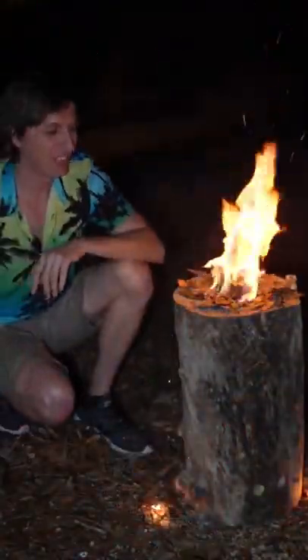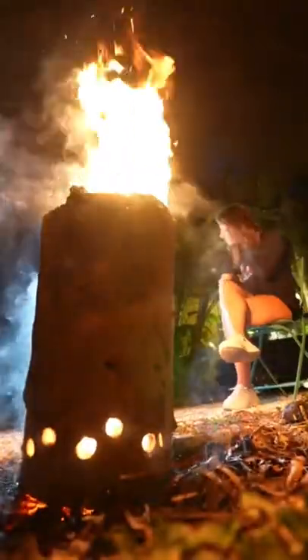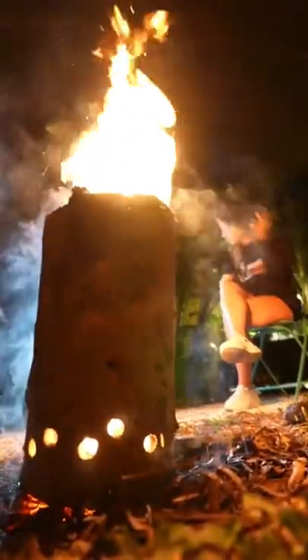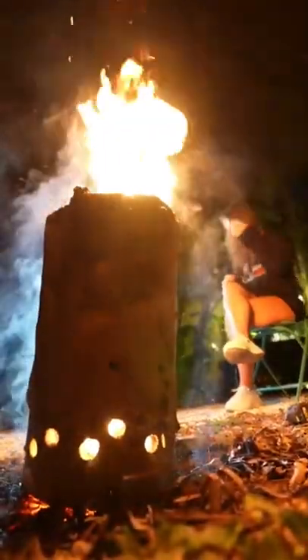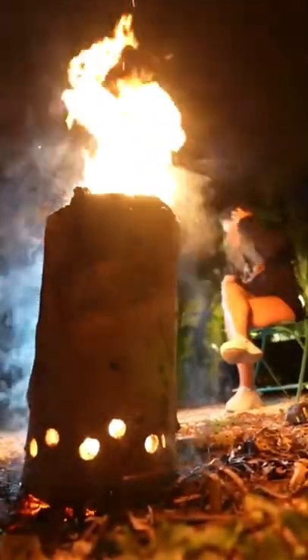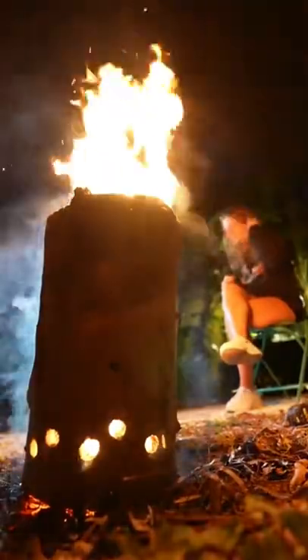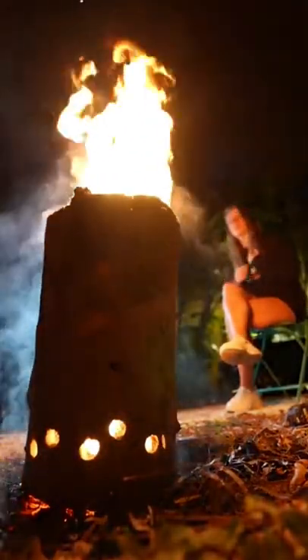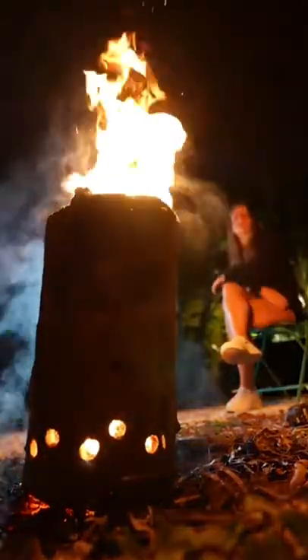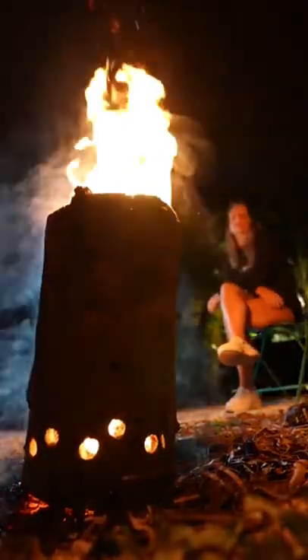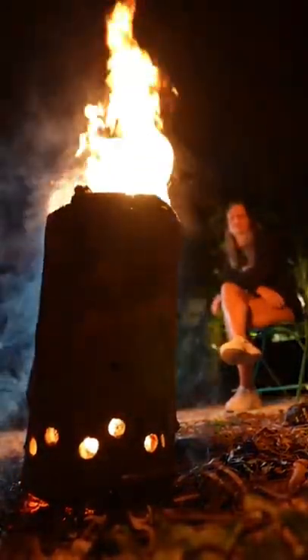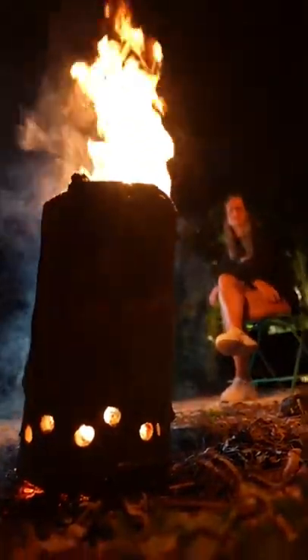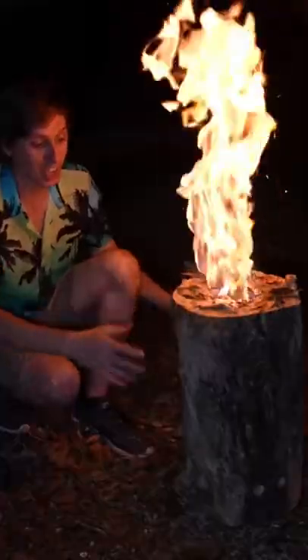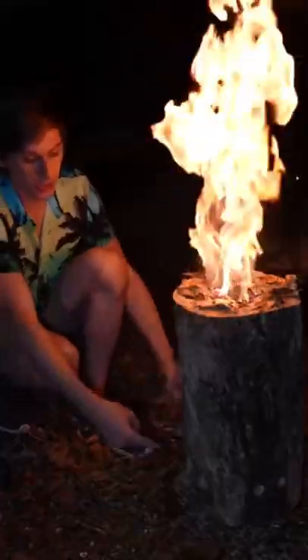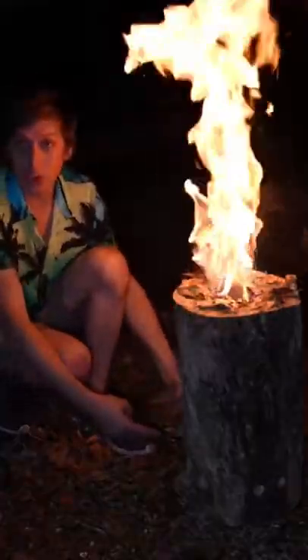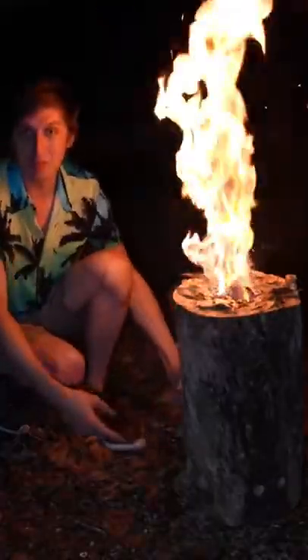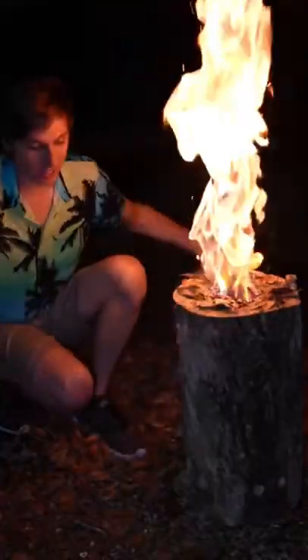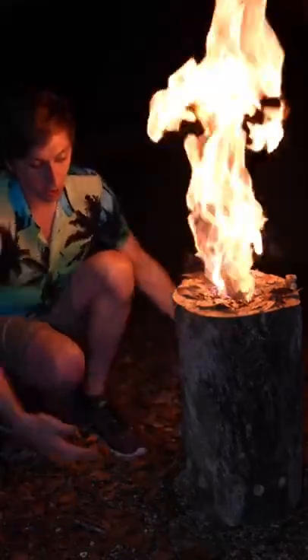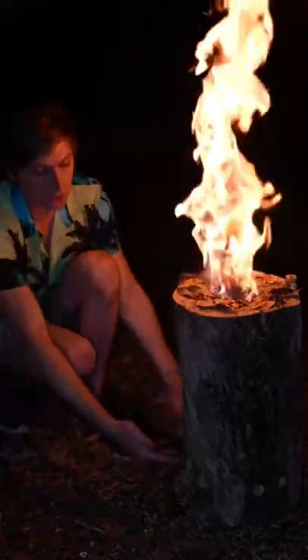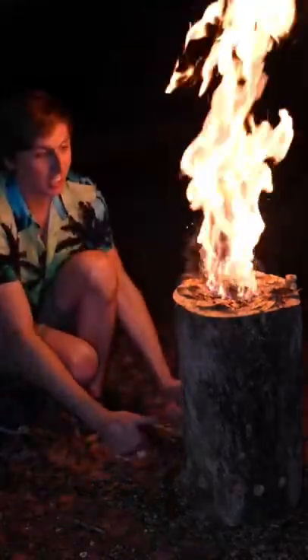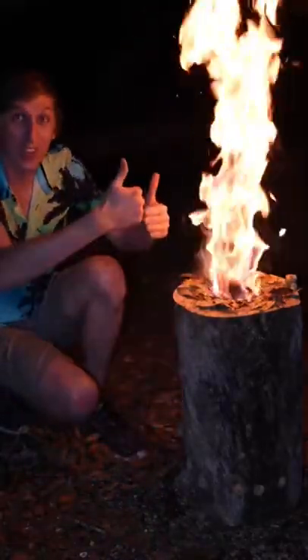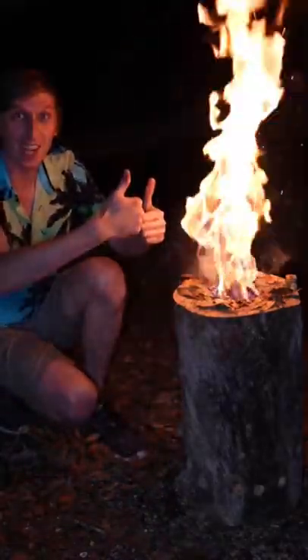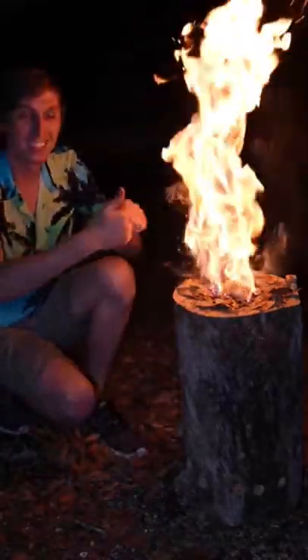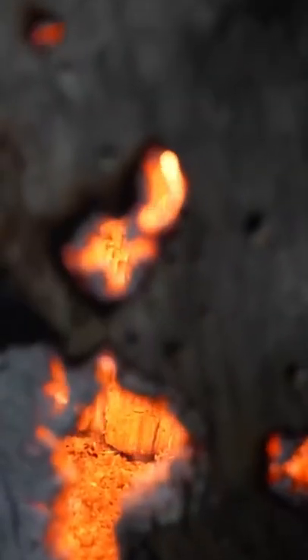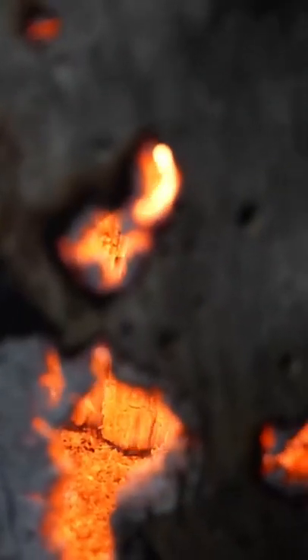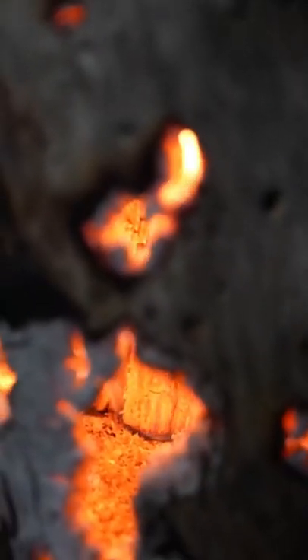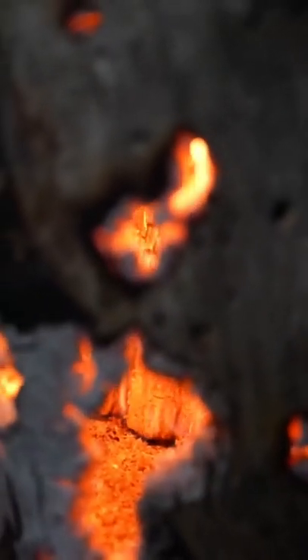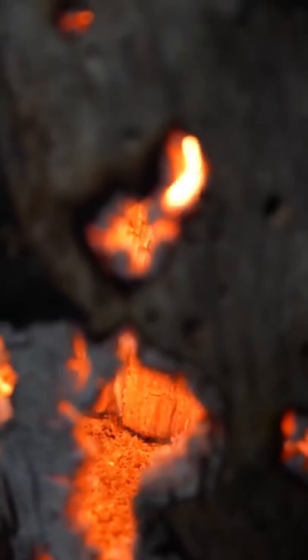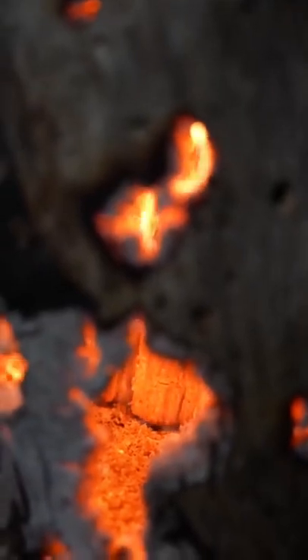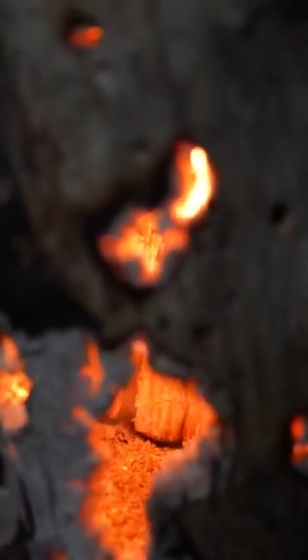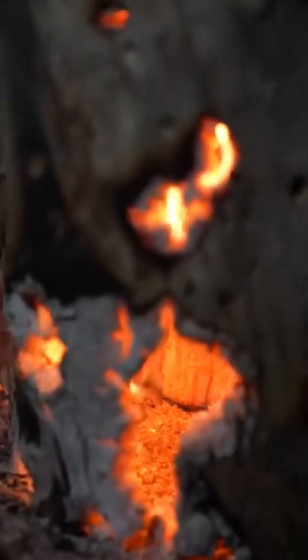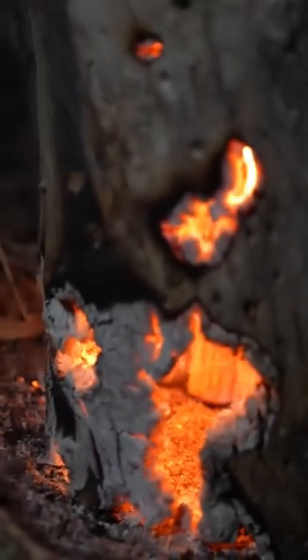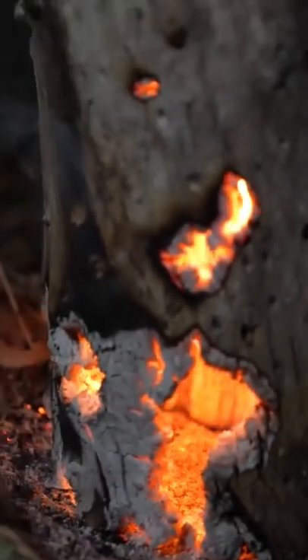In a couple minutes, this fire should be roaring. We're getting some really cool fire just from this log because we drilled a bunch of holes in the bottom, so the air goes in through these holes and comes out the top. All the extra air coming in through these holes that we drilled is really feeding the fire and creating a rocket stove.